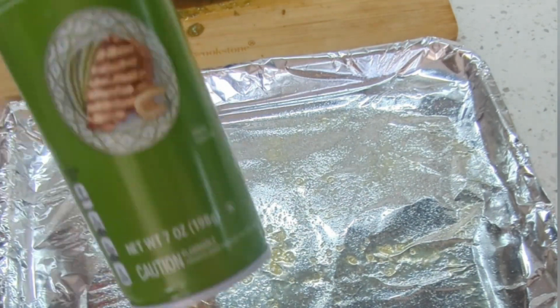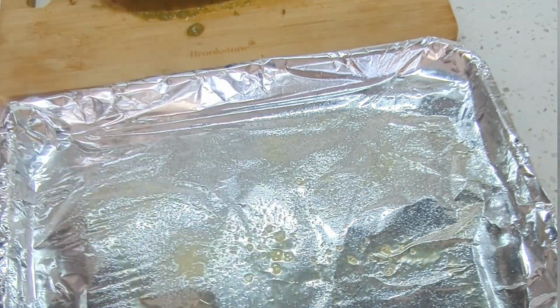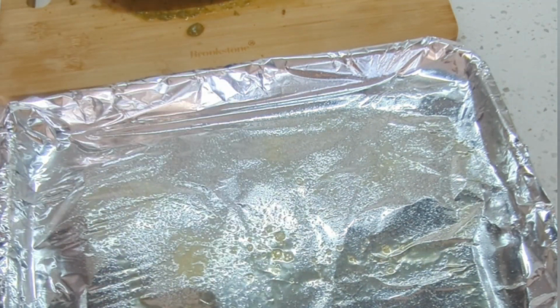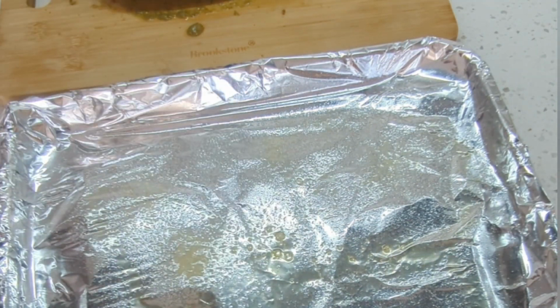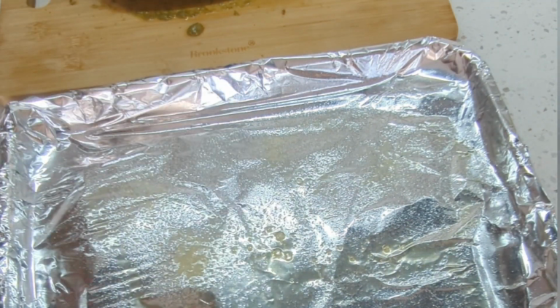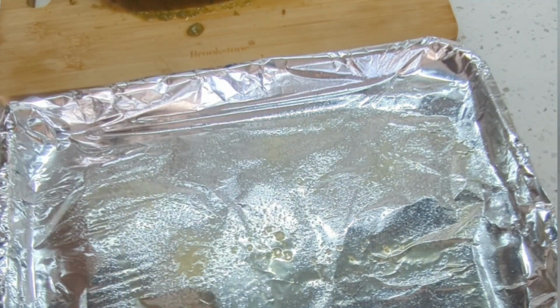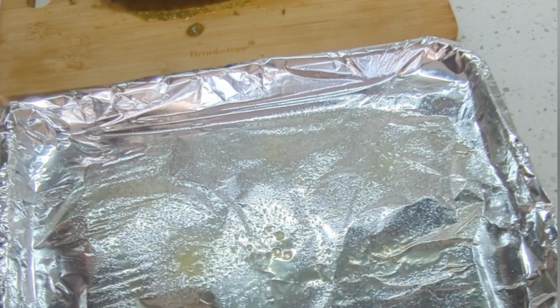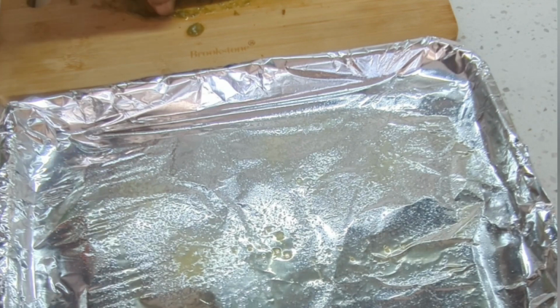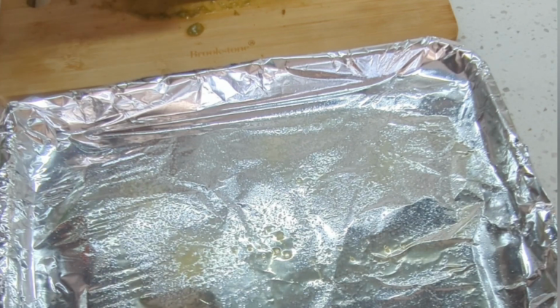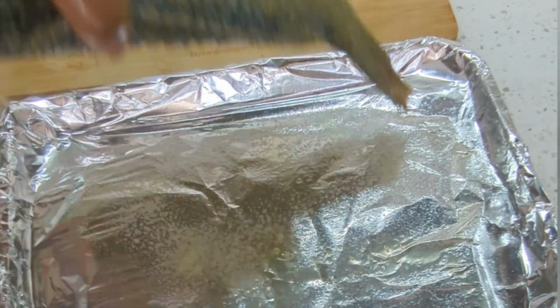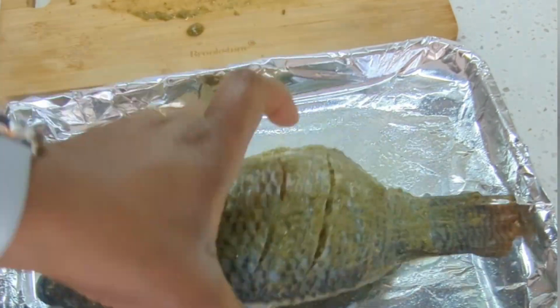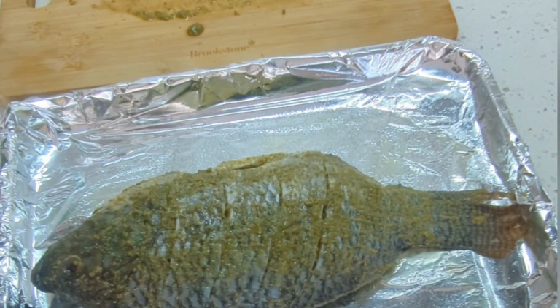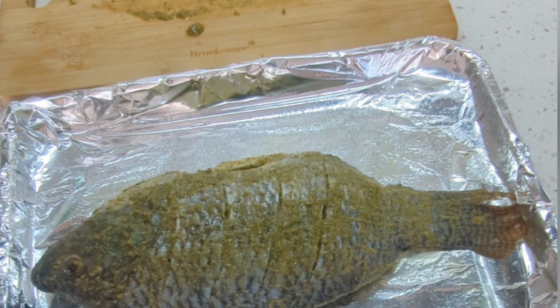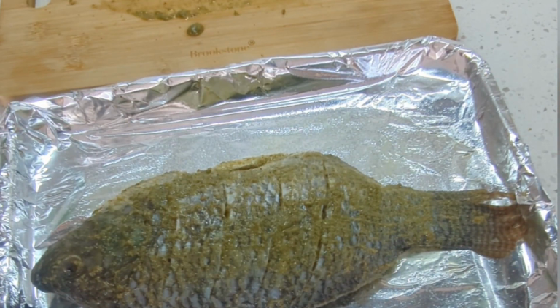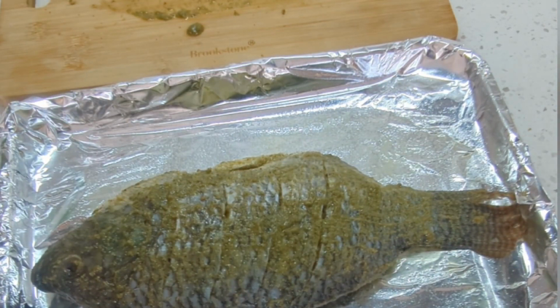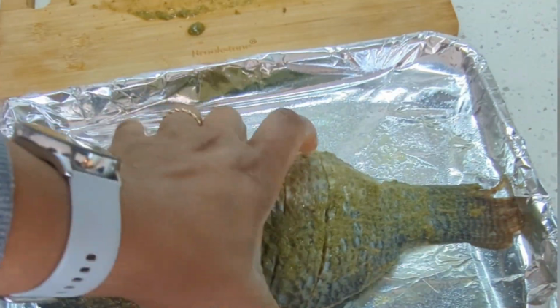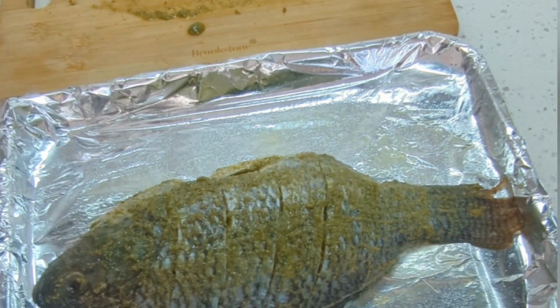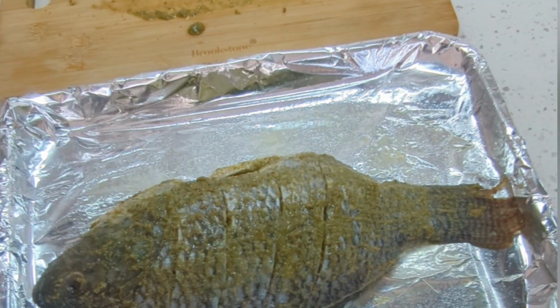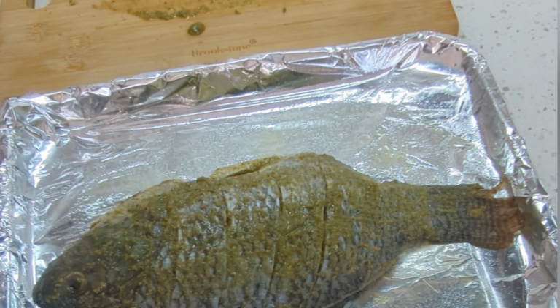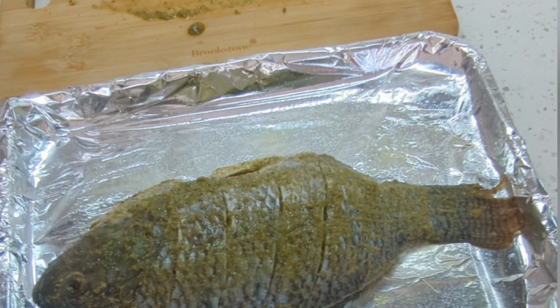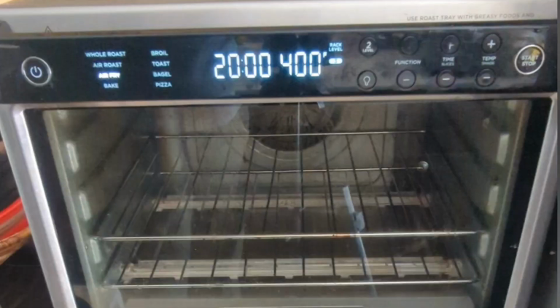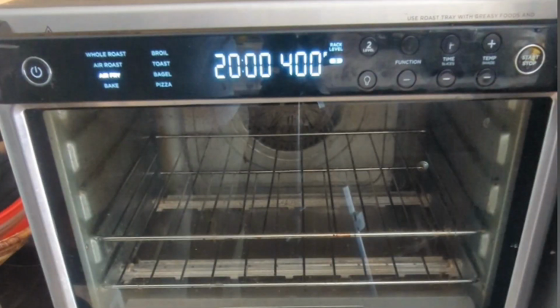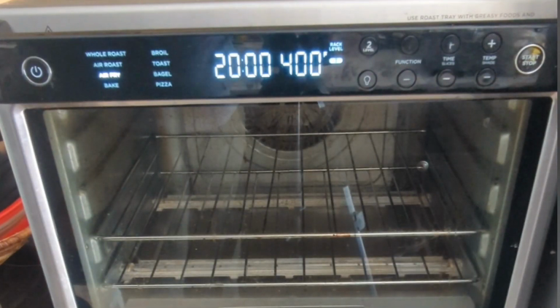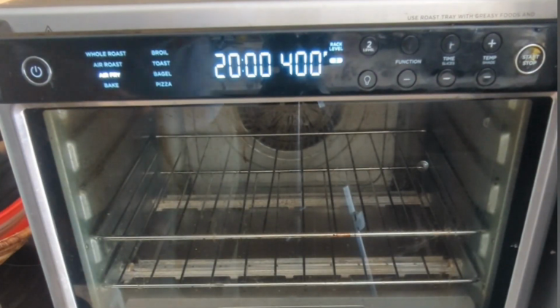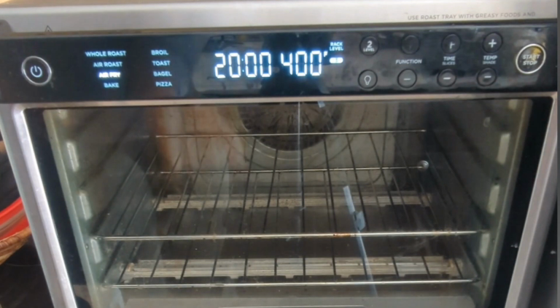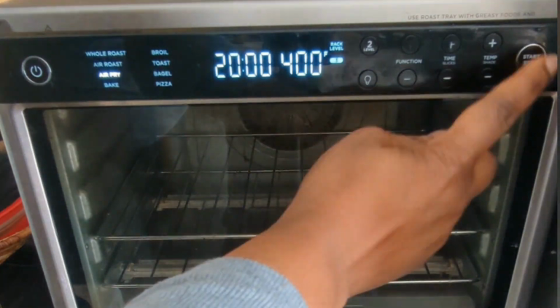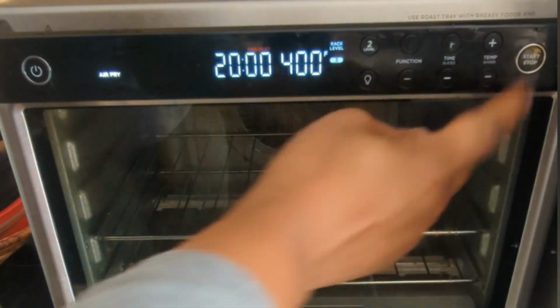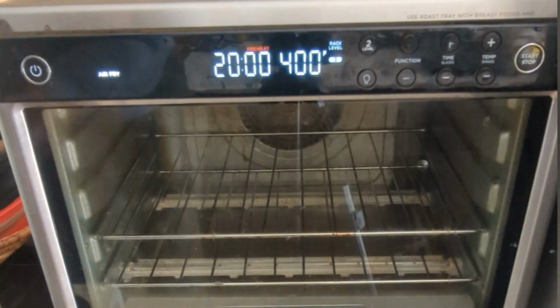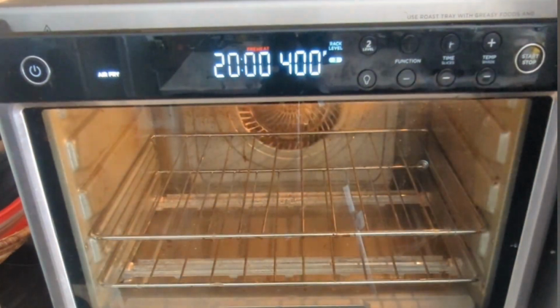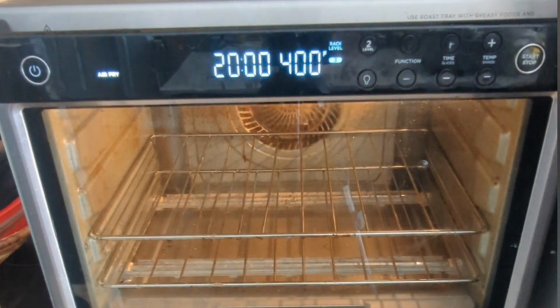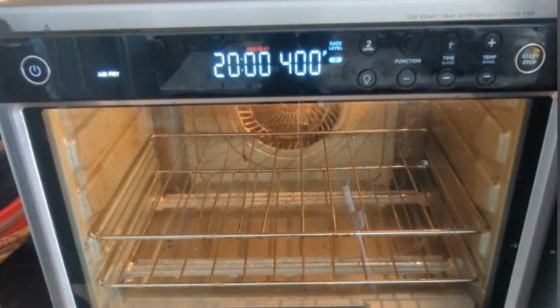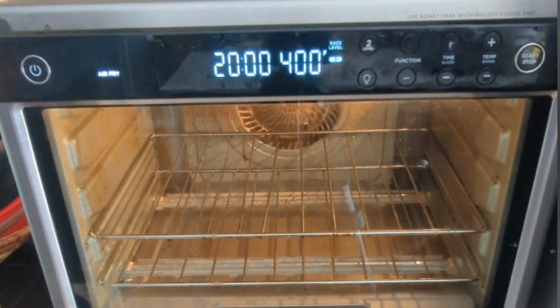I prepare my tray by putting foil on it and spraying some olive oil. I place the fish on the tray and it's ready for the air fryer.